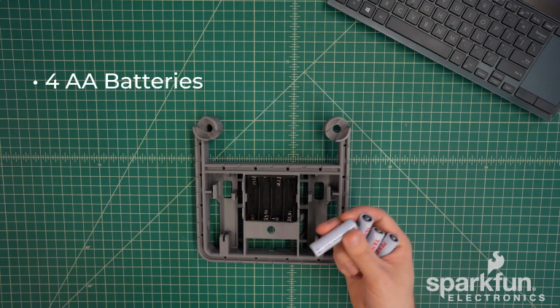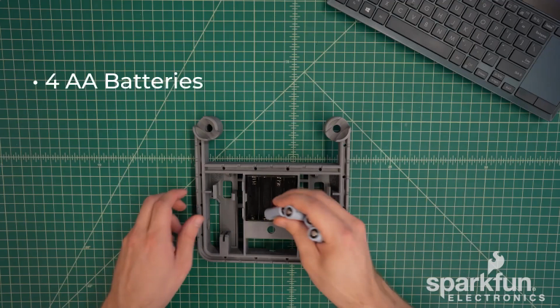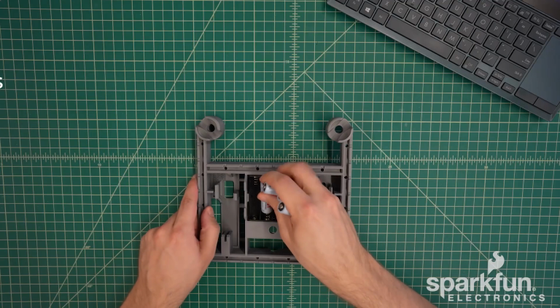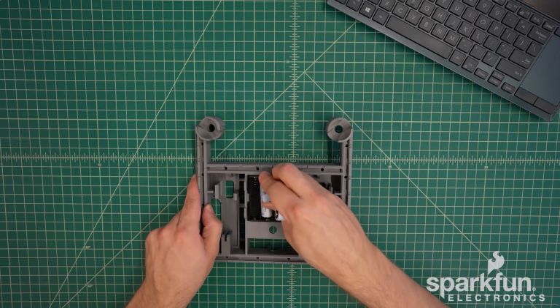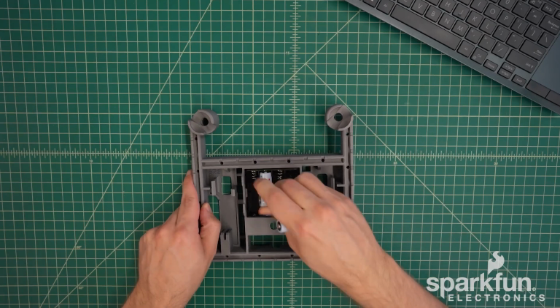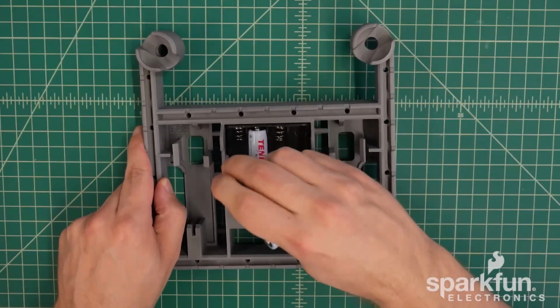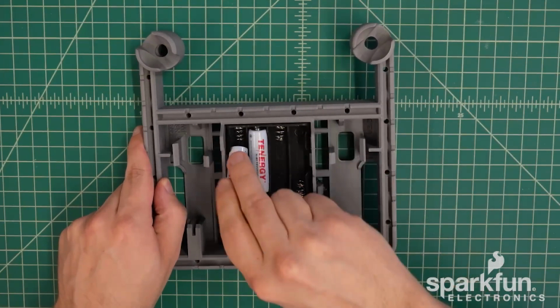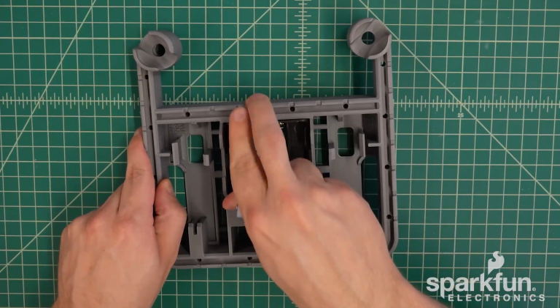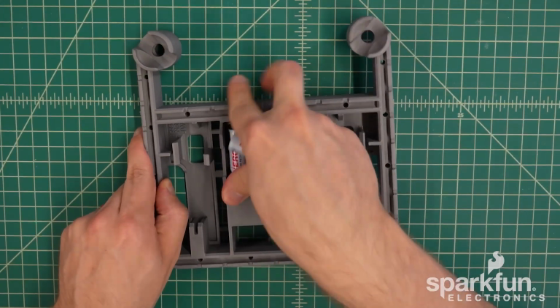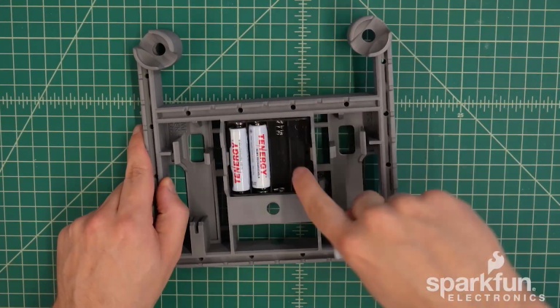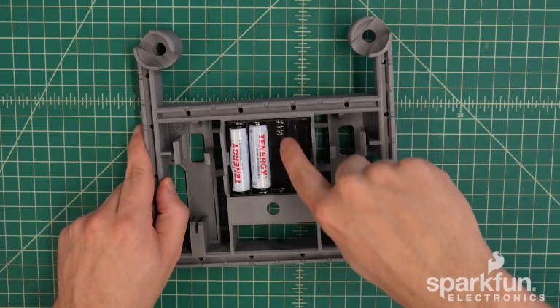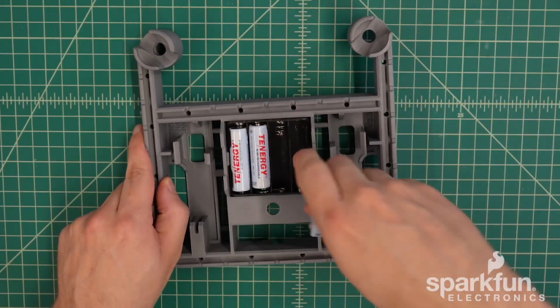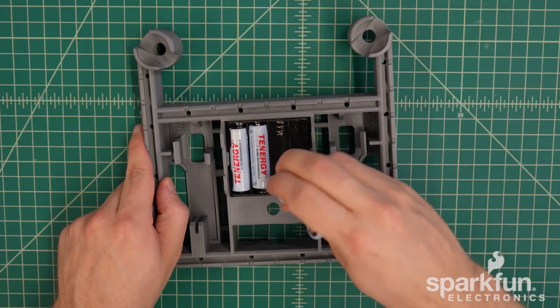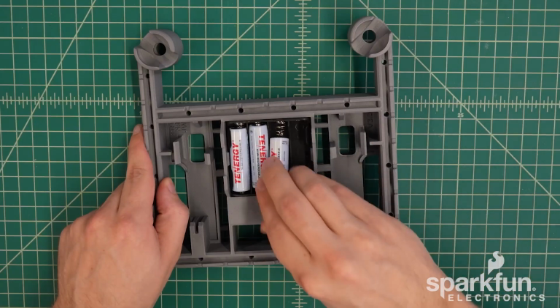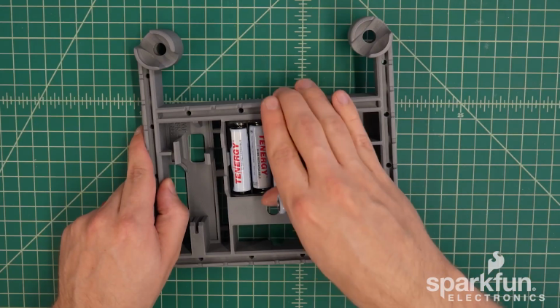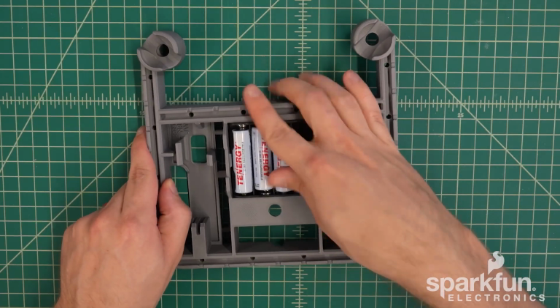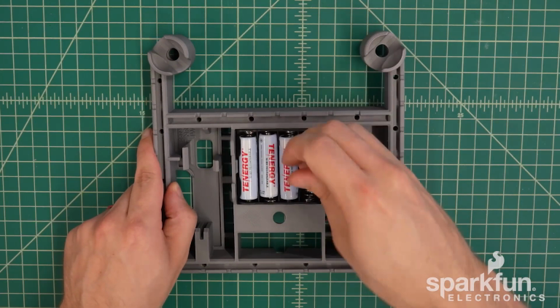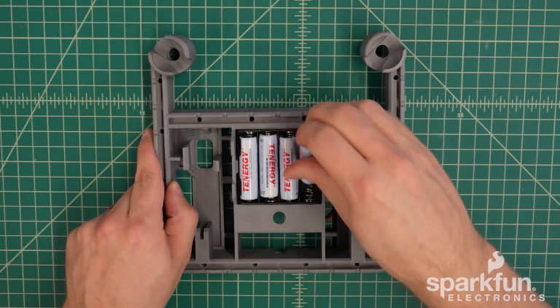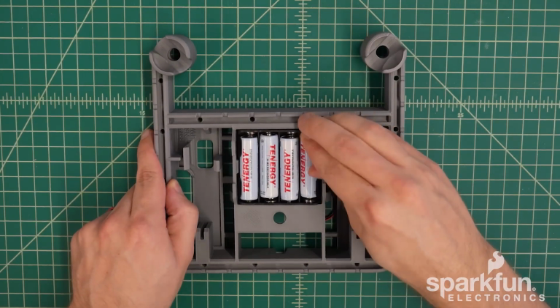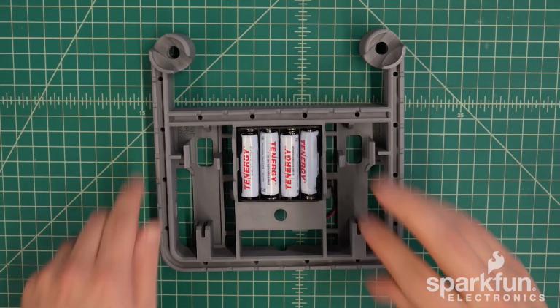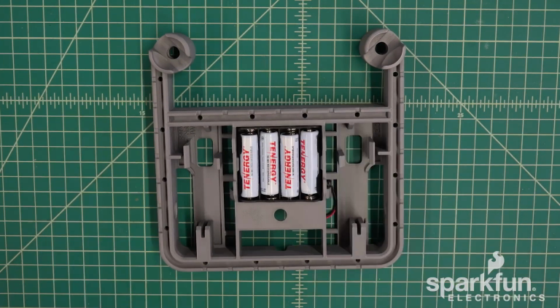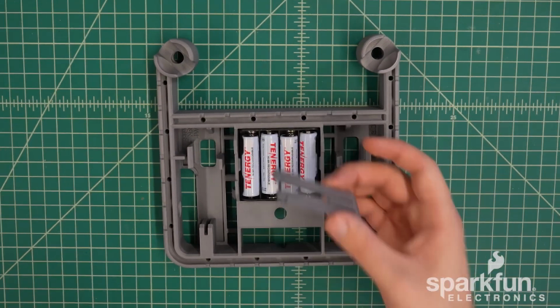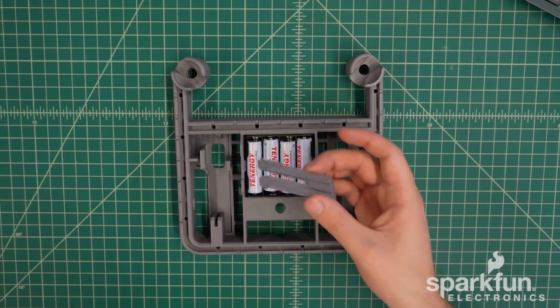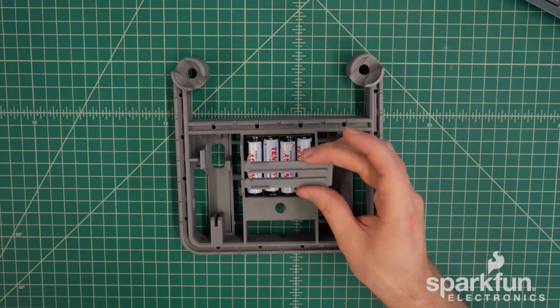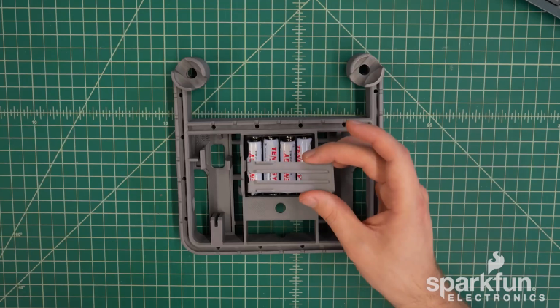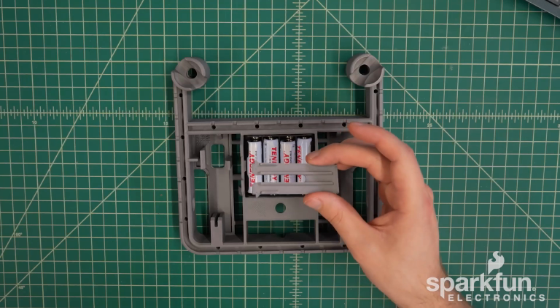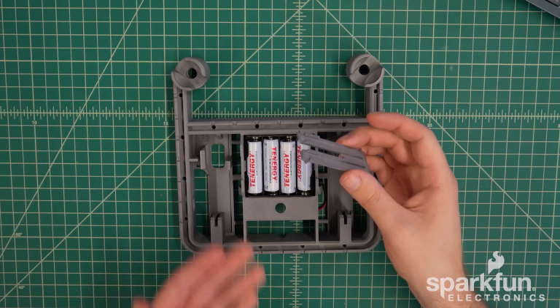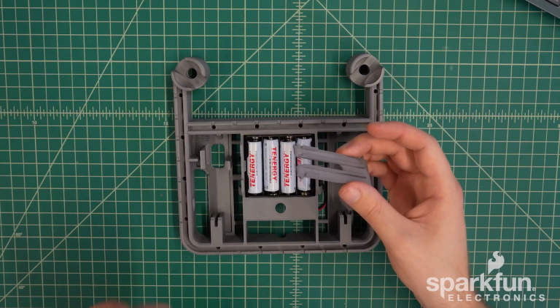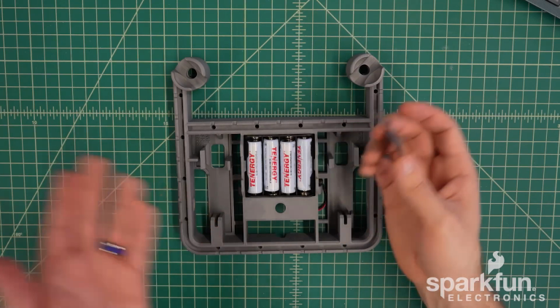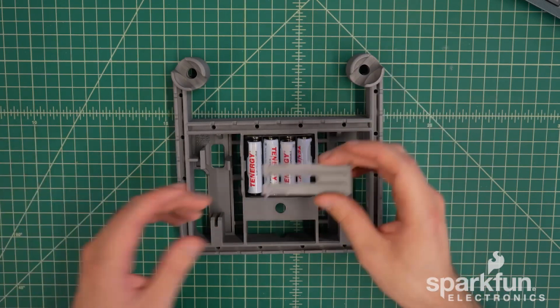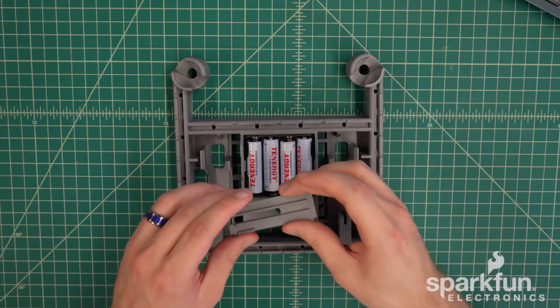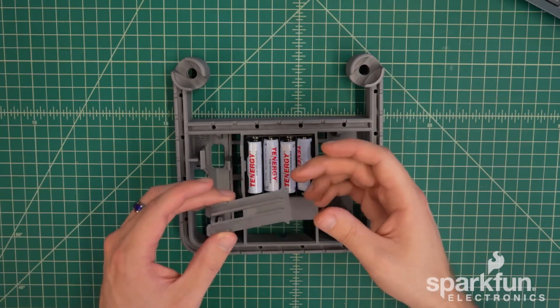Assuming you have batteries, go ahead and install them into the battery holder. Take note of the orientation that is marked inside the battery holder for each battery. Now we can add the battery retention bar, which prevents the batteries from falling out, which can happen sometimes with vibration.